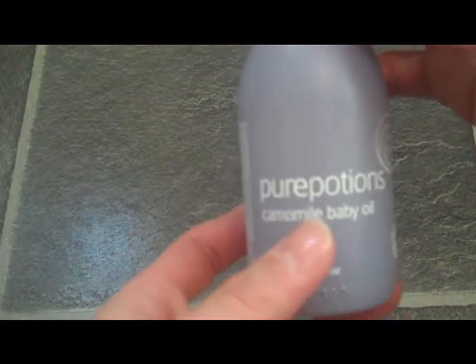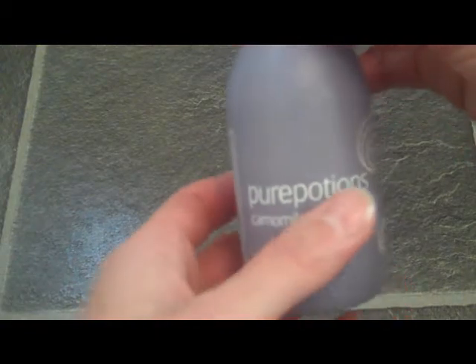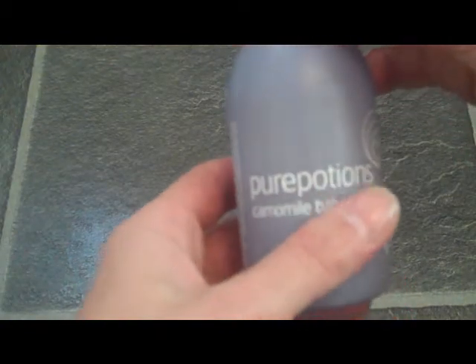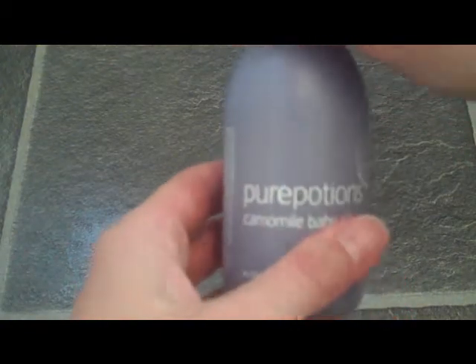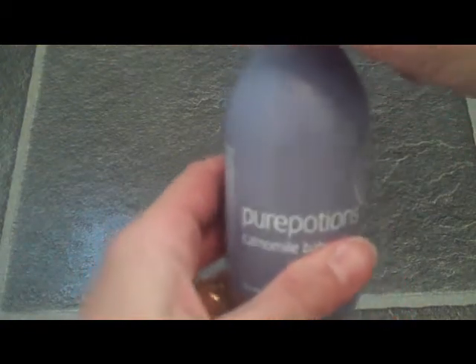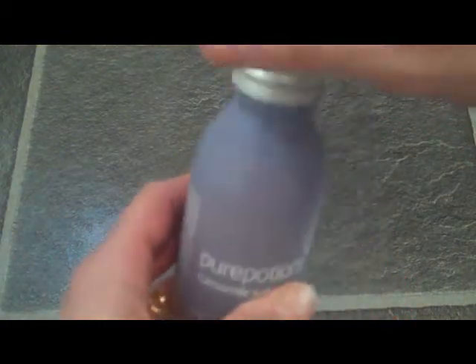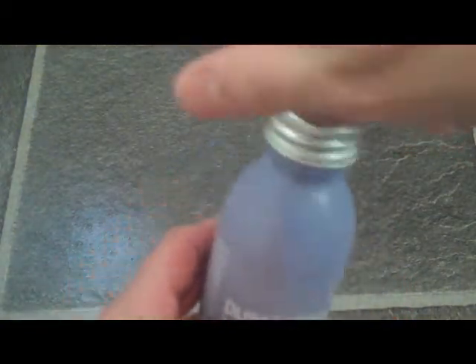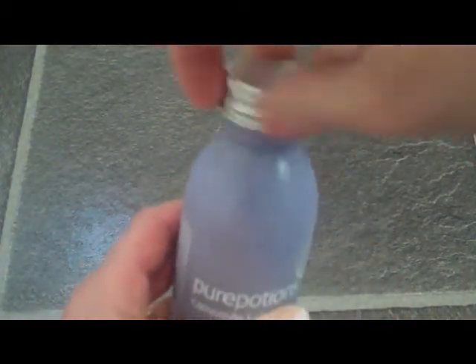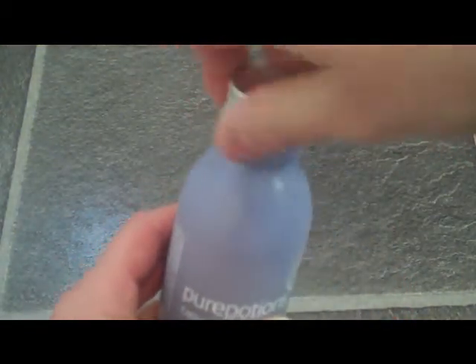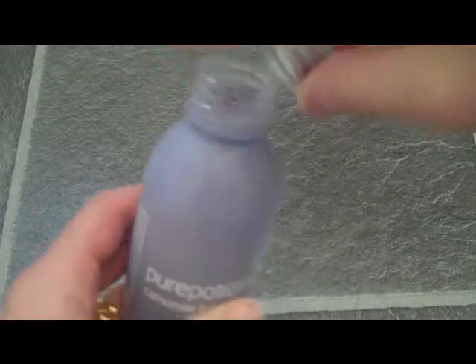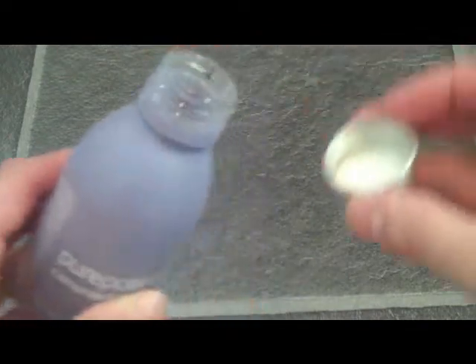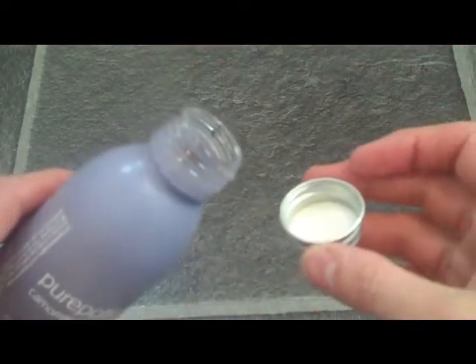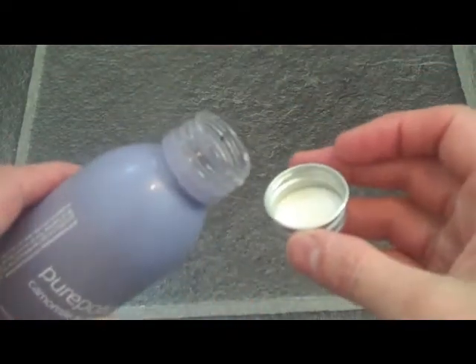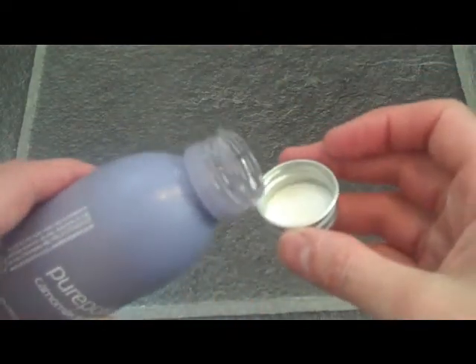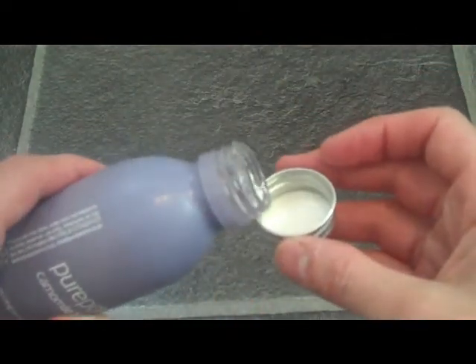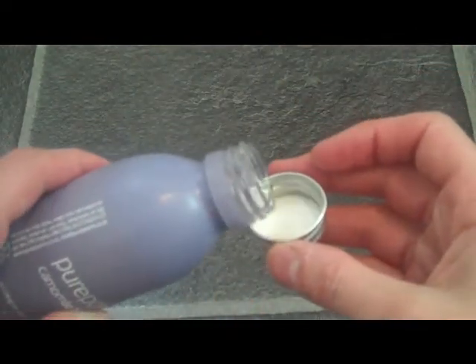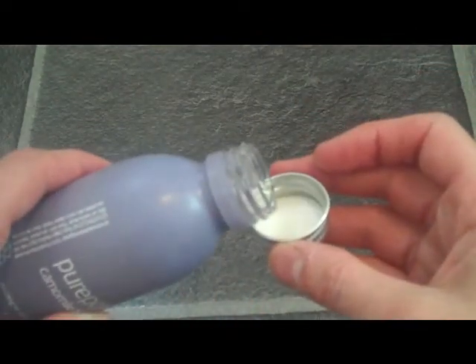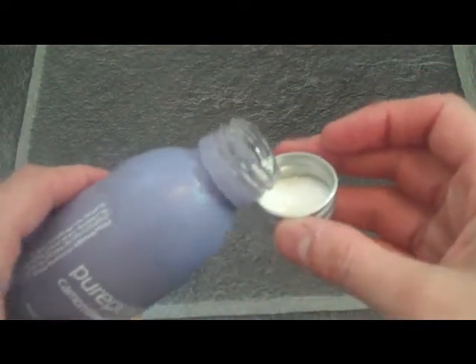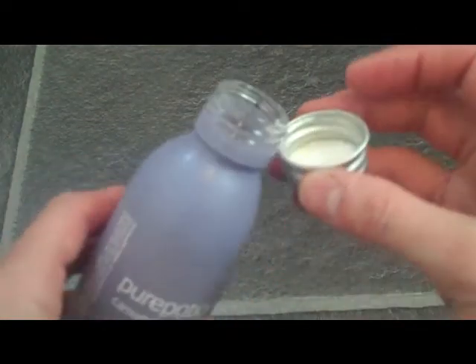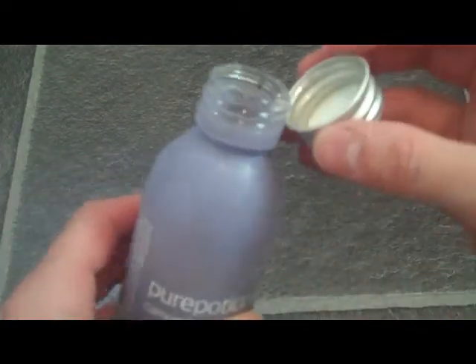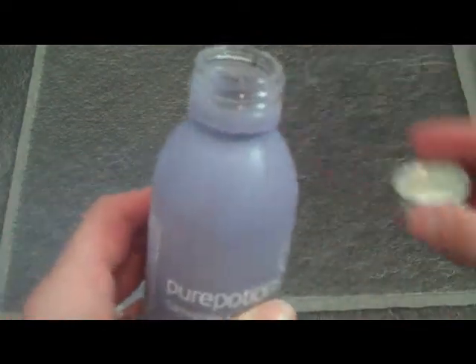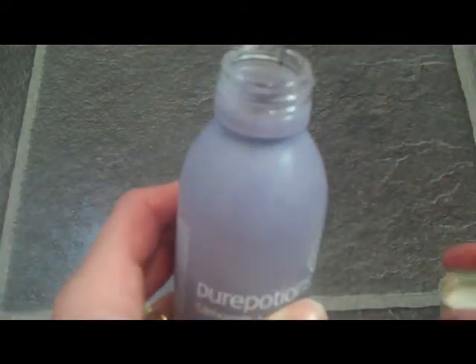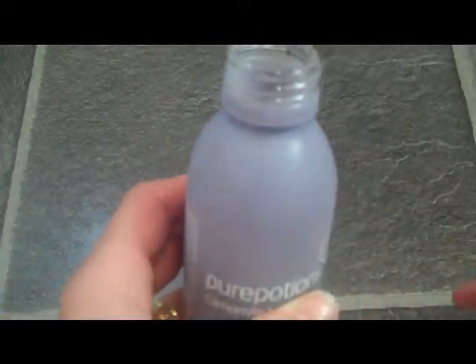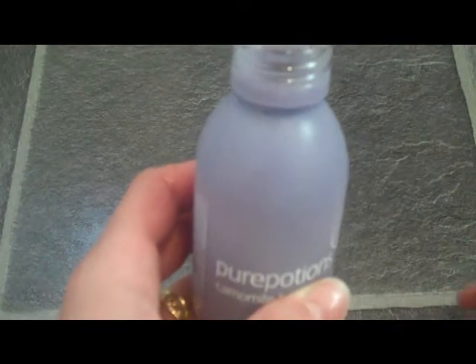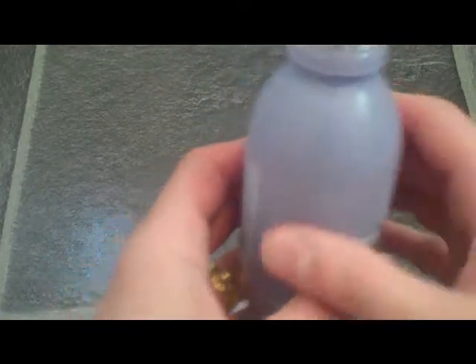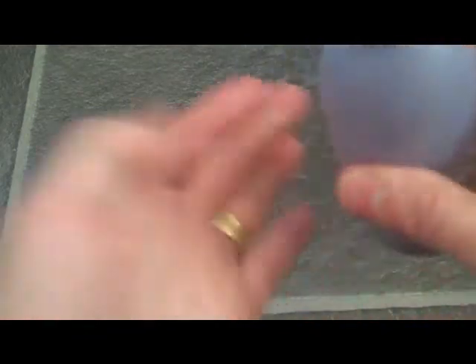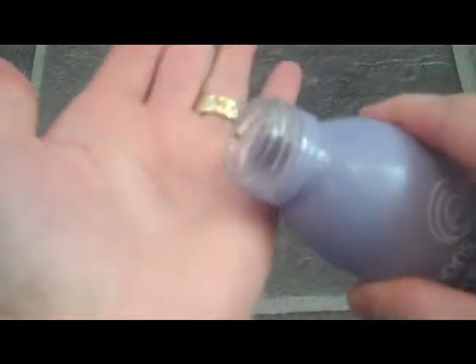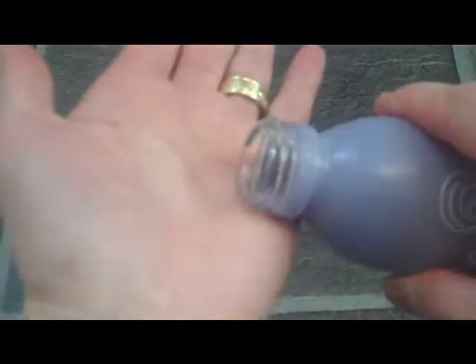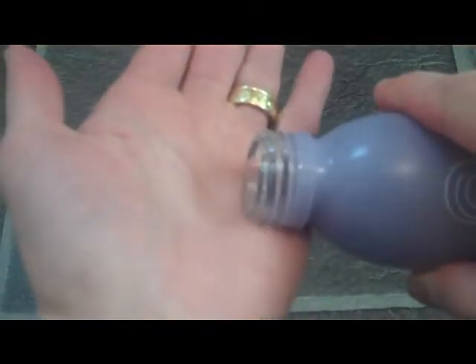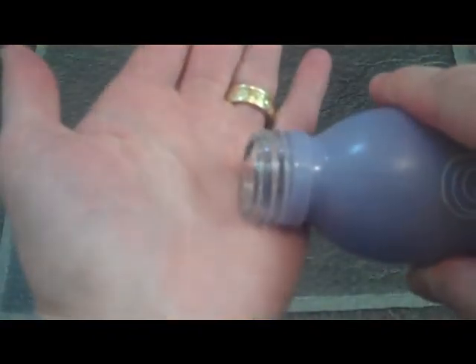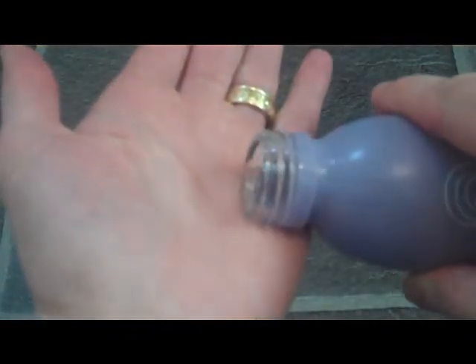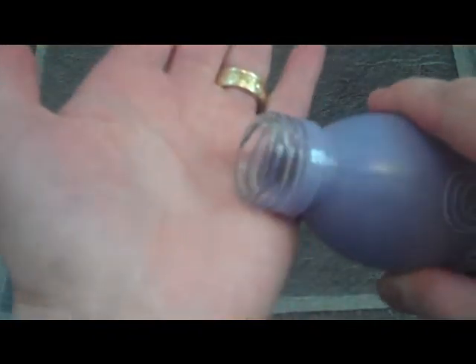If you're using it in the bath, you would add half a capful into the running water. If you're going to be using it for massage, just a couple of drops into the hand.